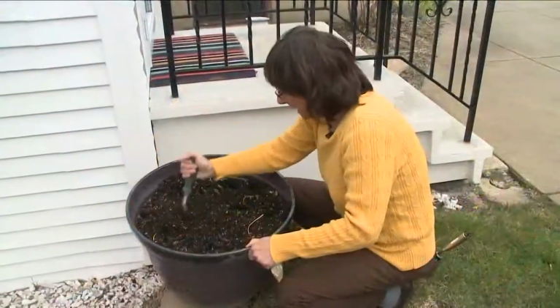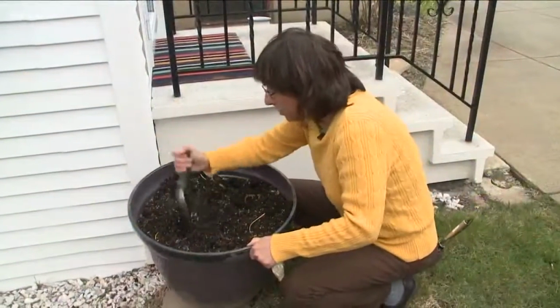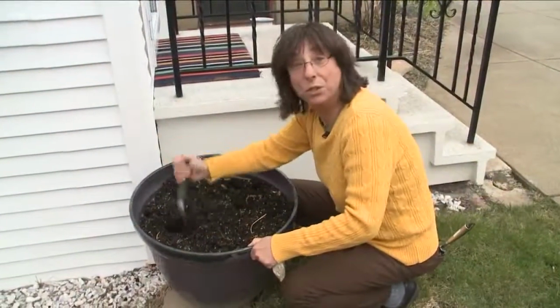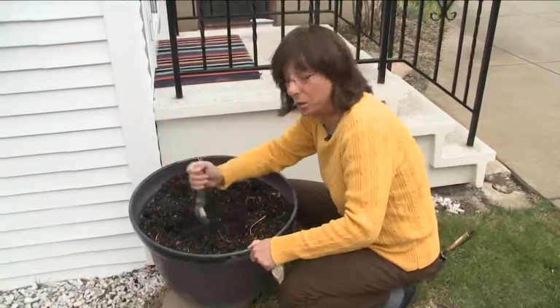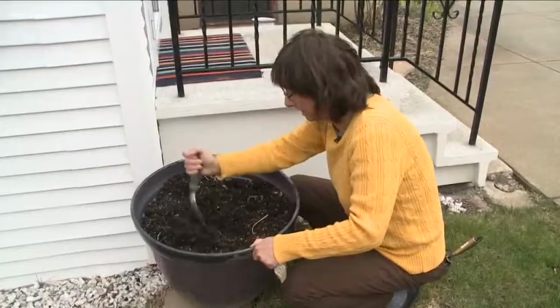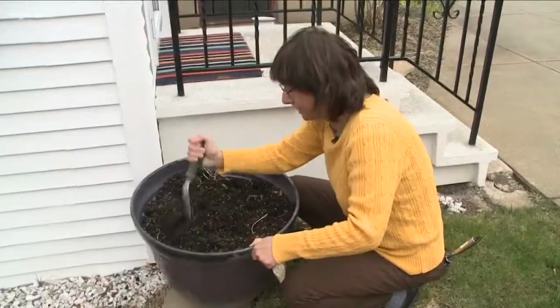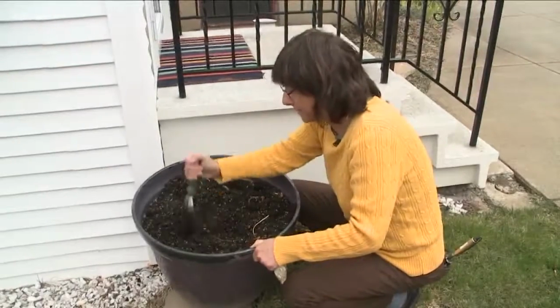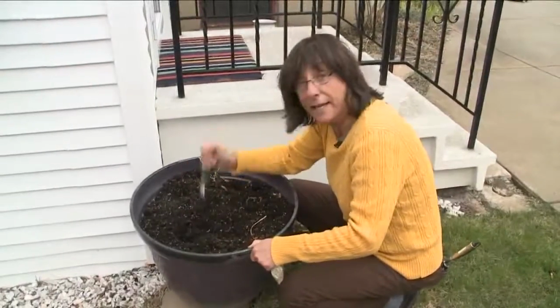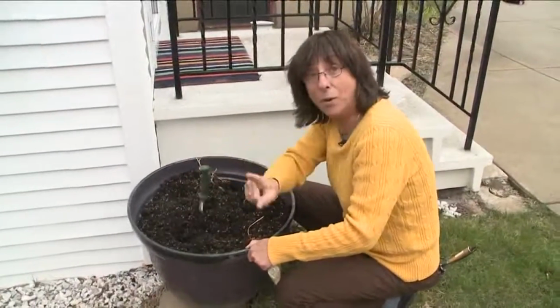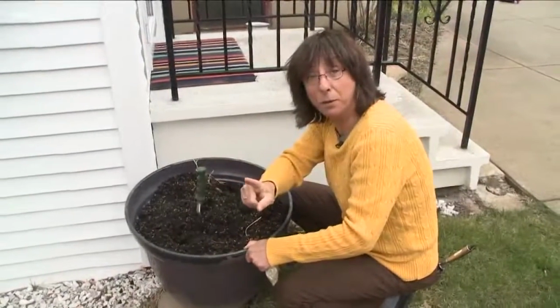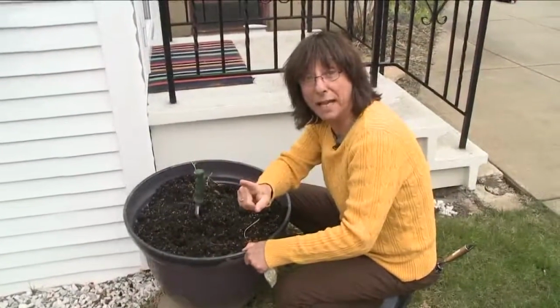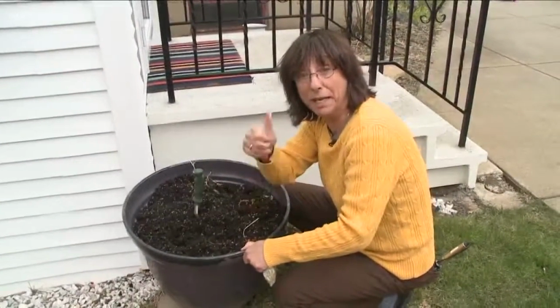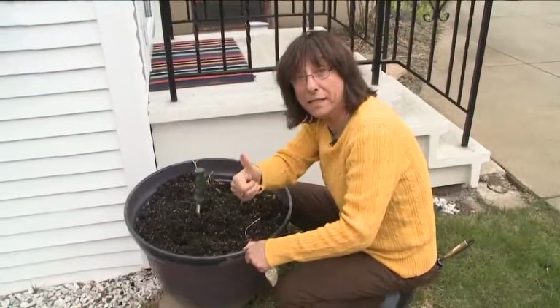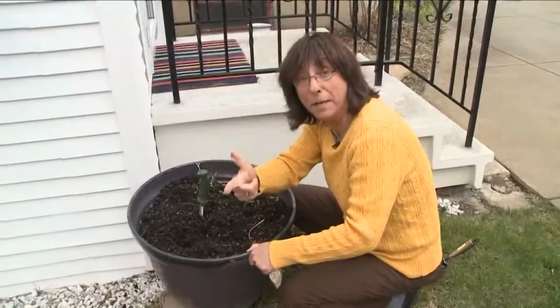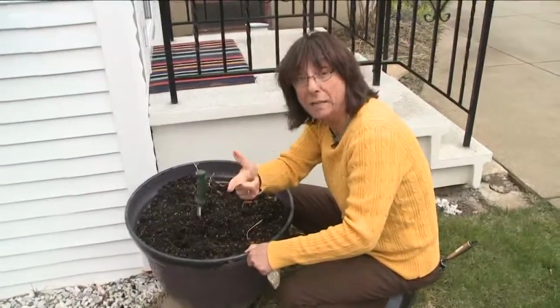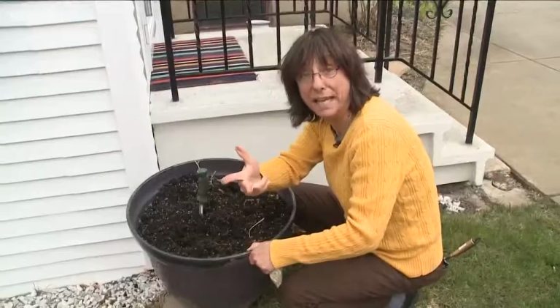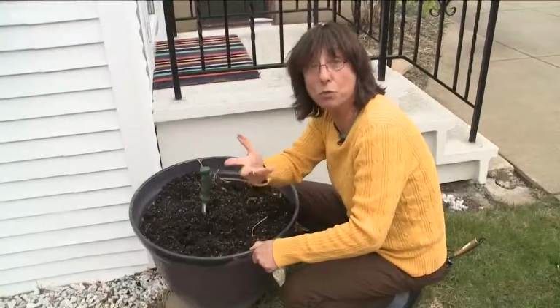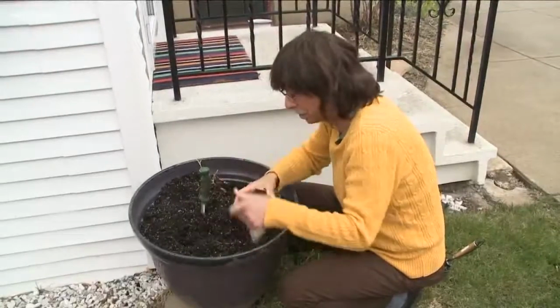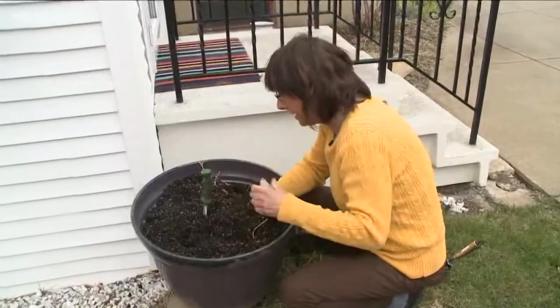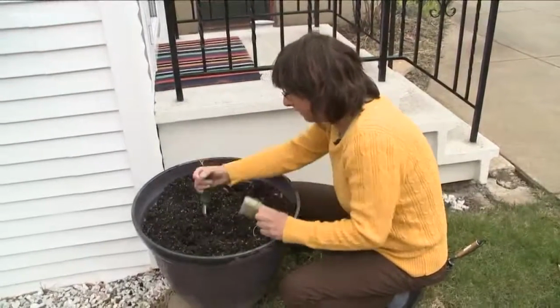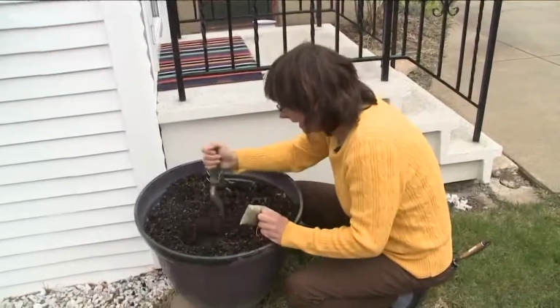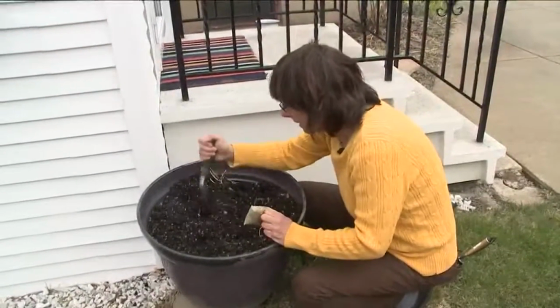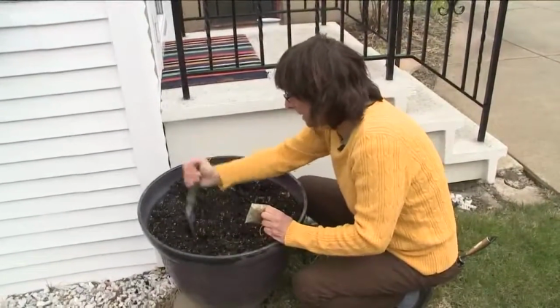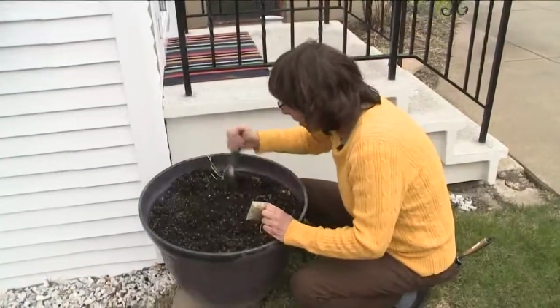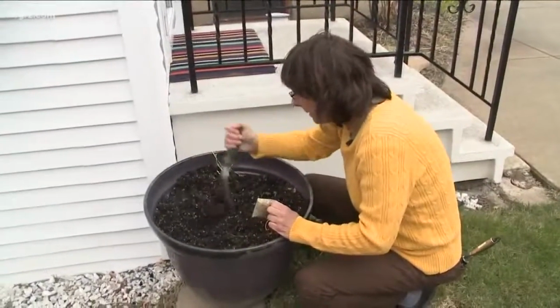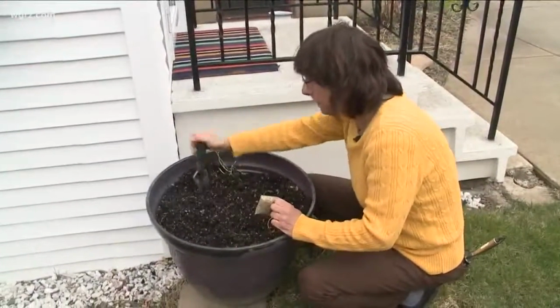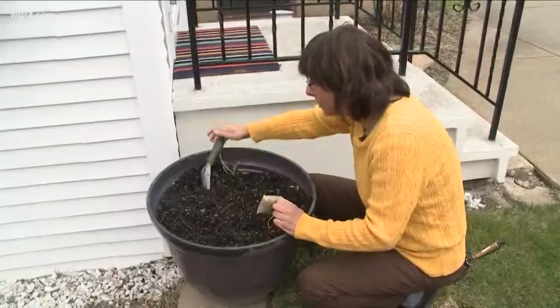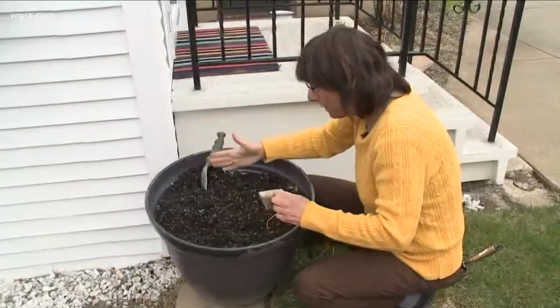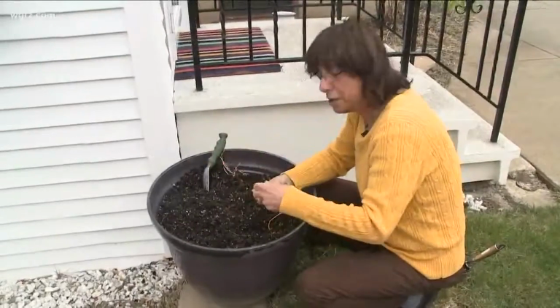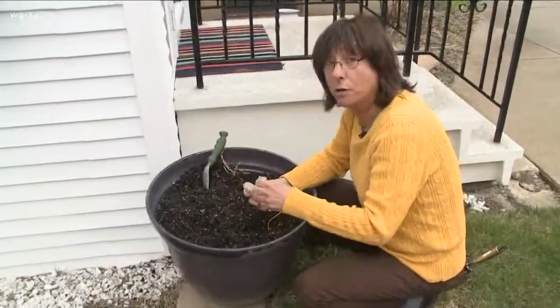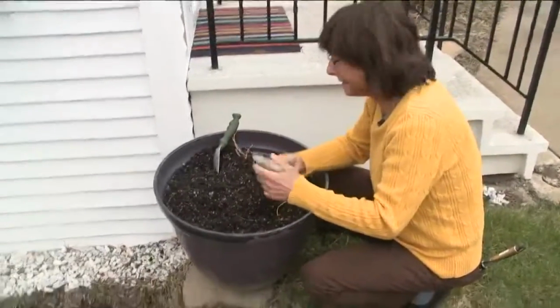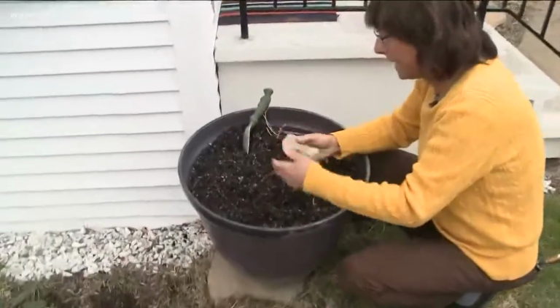Even though it's still cold to plant a lot of things outside, now is the perfect time to plant lettuce, peas, potatoes, radishes. And if you can't get into your garden bed, why not plant some peas or radishes or lettuce in a pot?